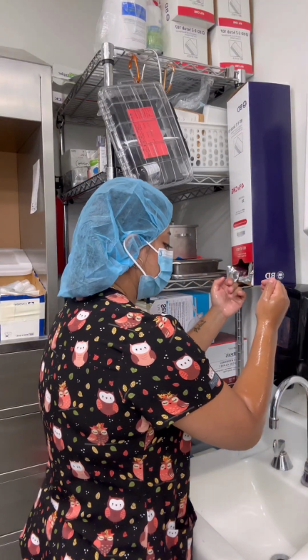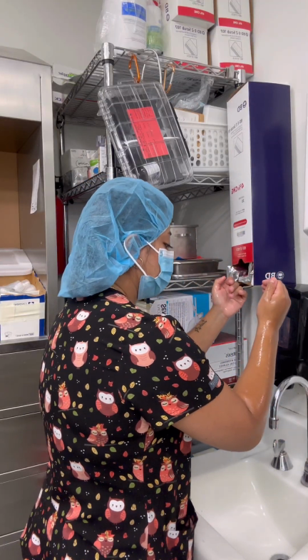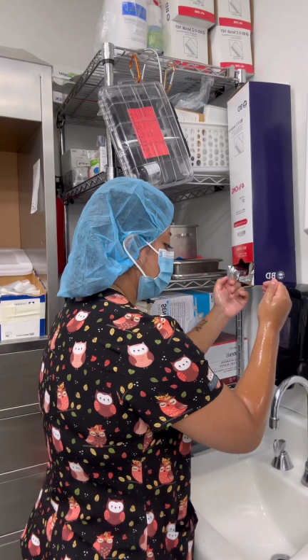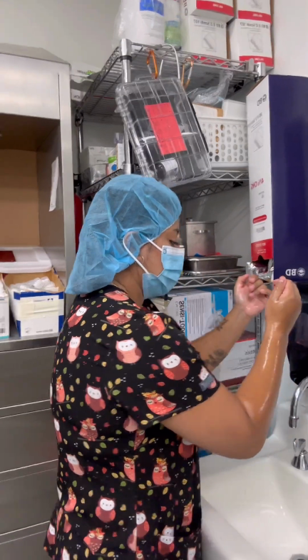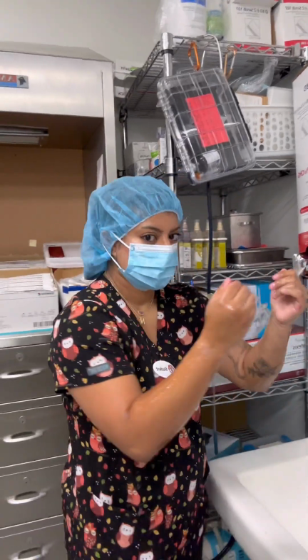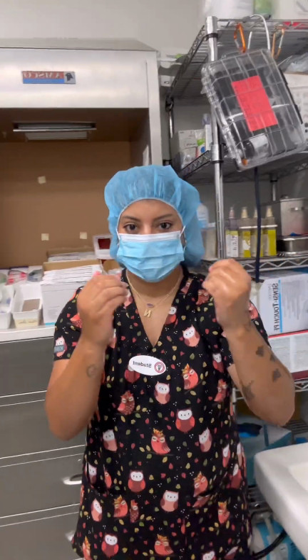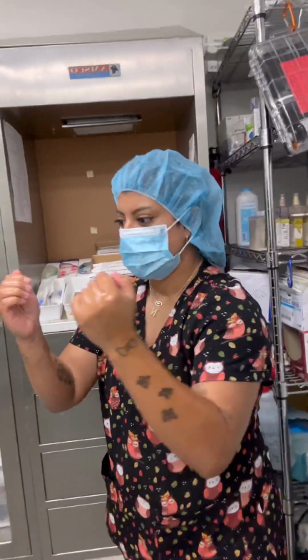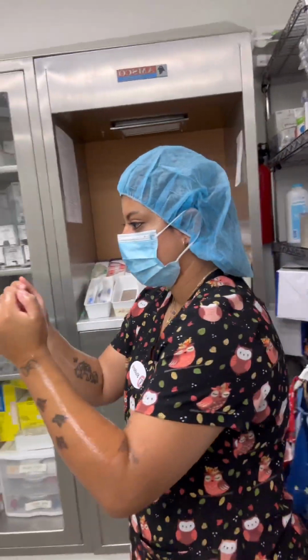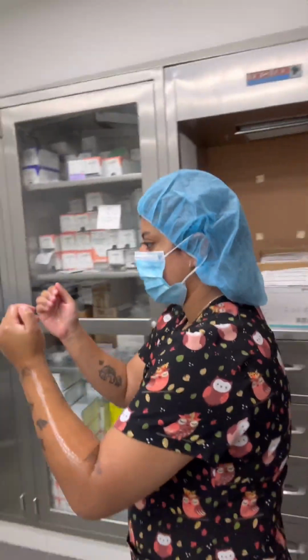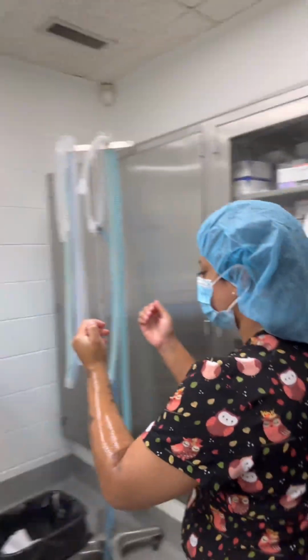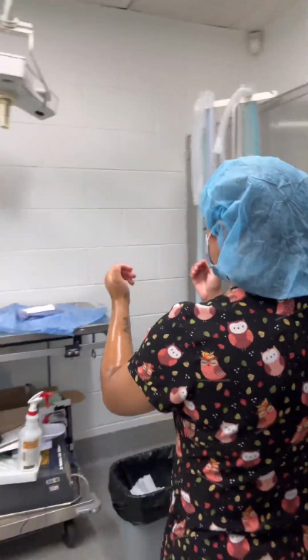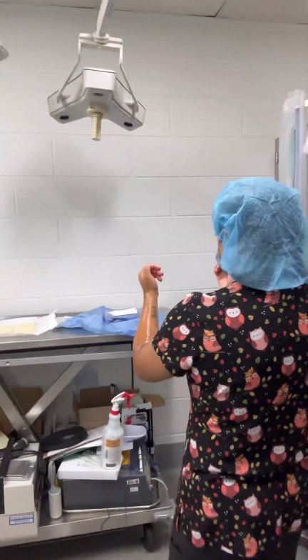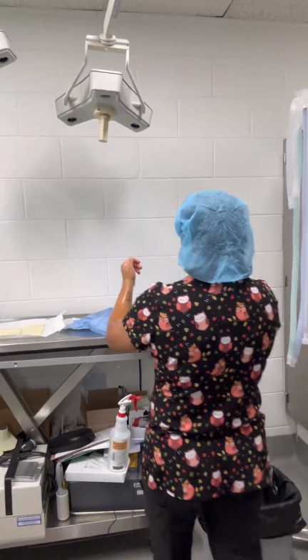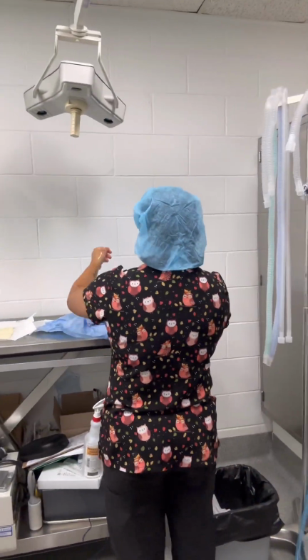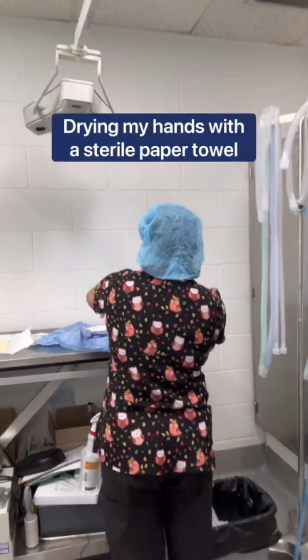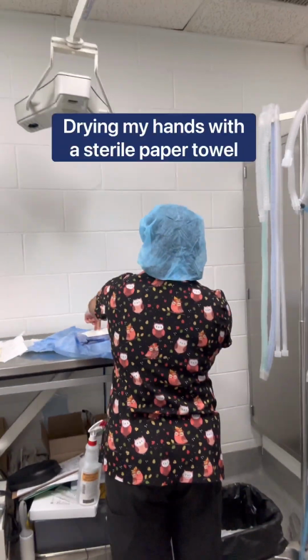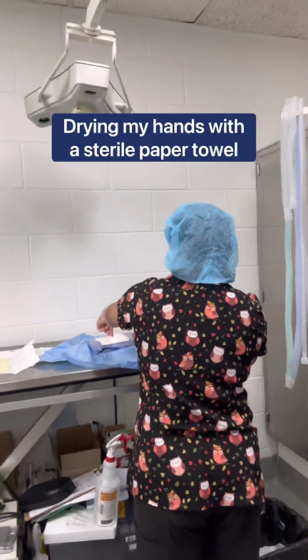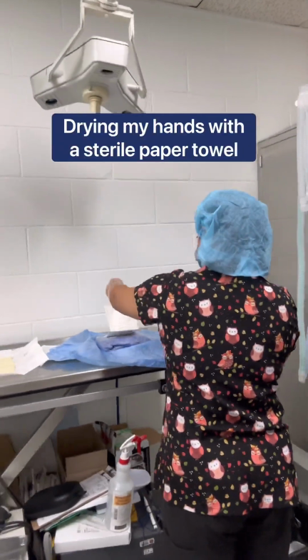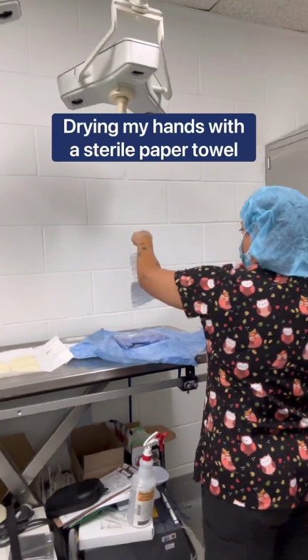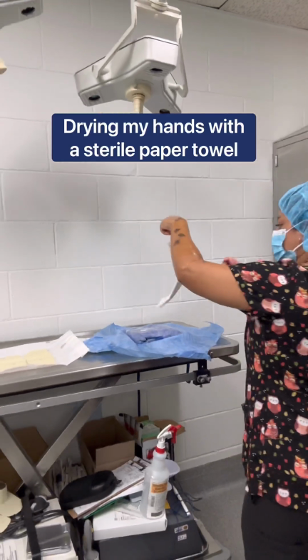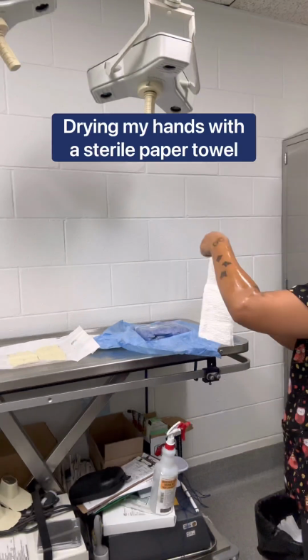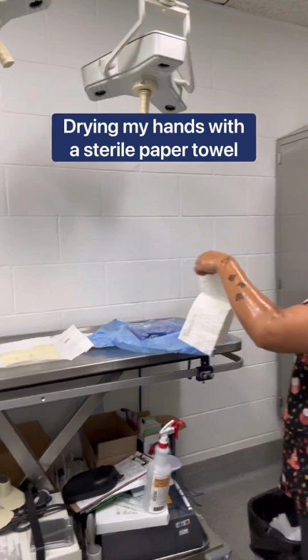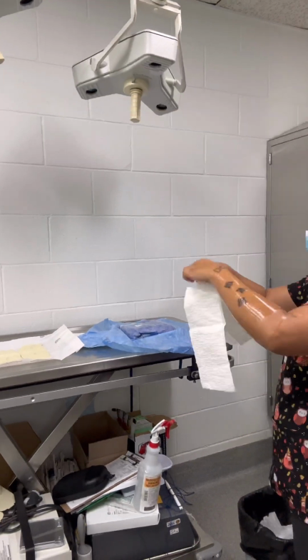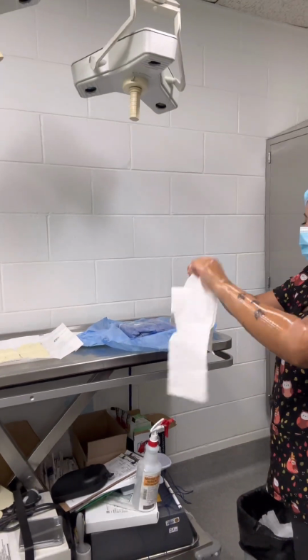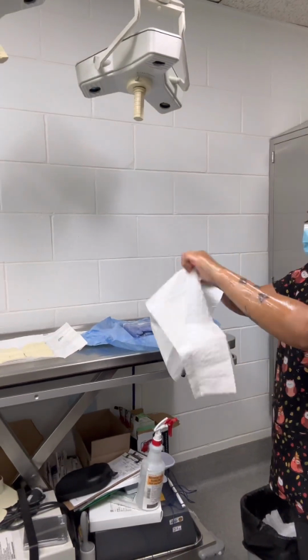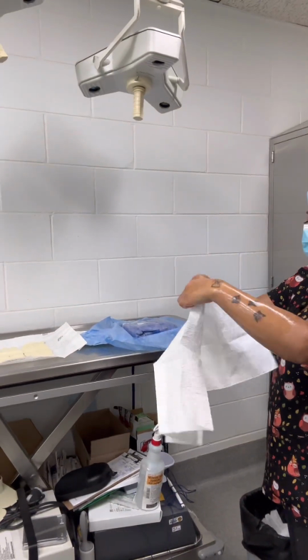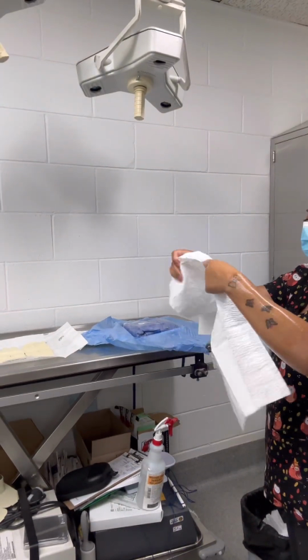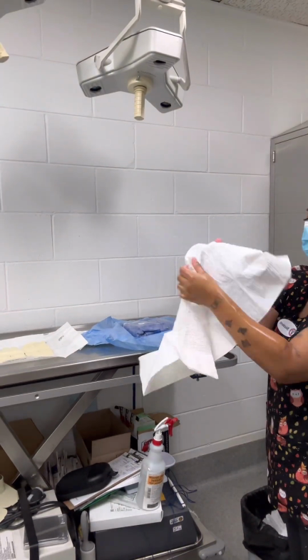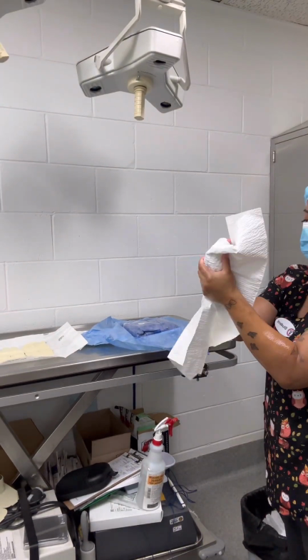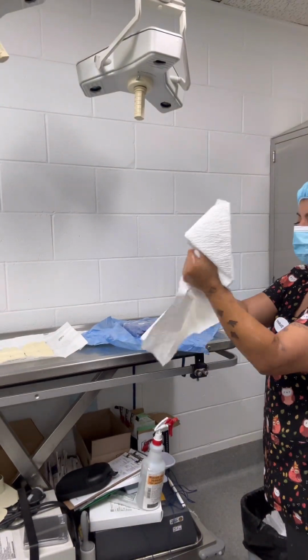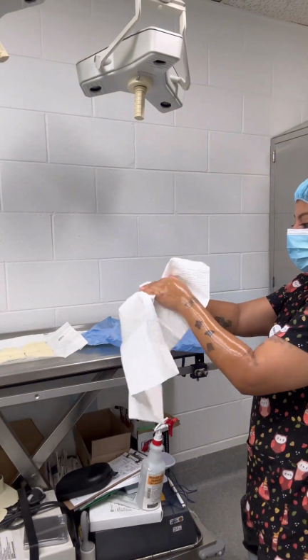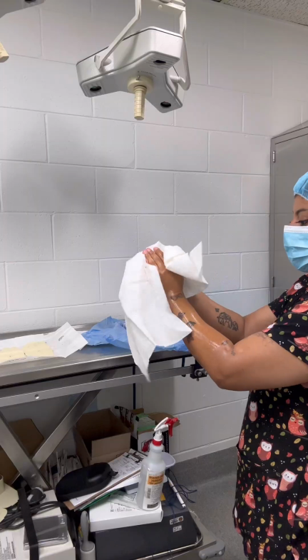Now we're going to go around over here and go ahead and use that sterile paper towel to dry off your hand. Just drop it right in the chair.